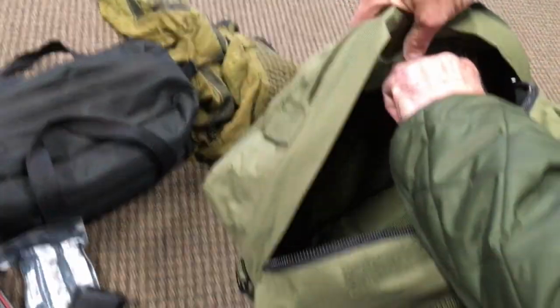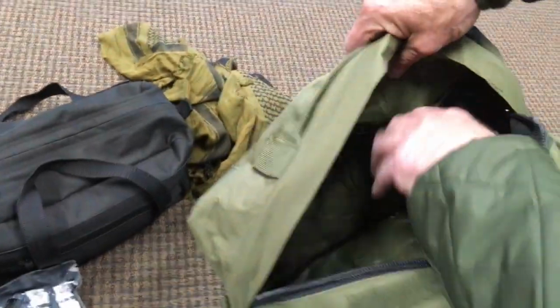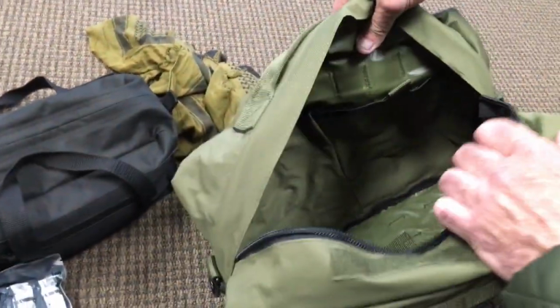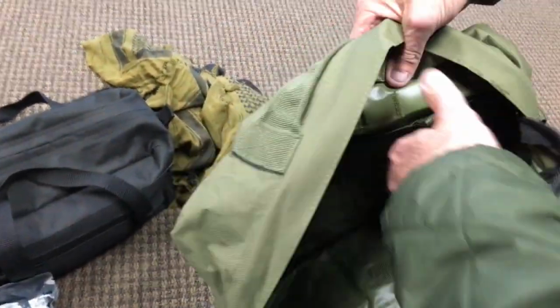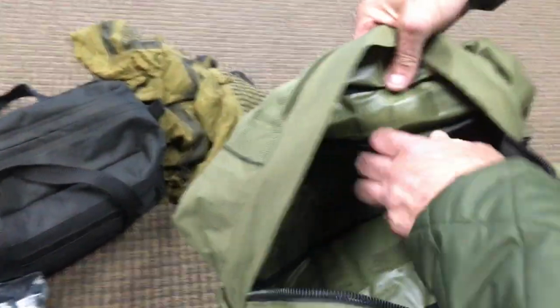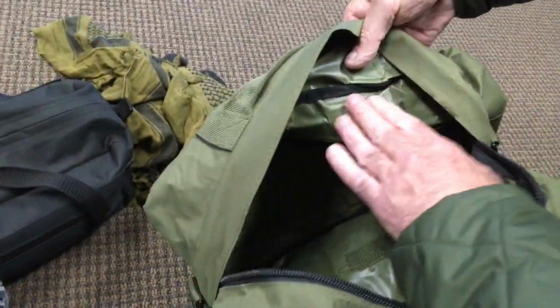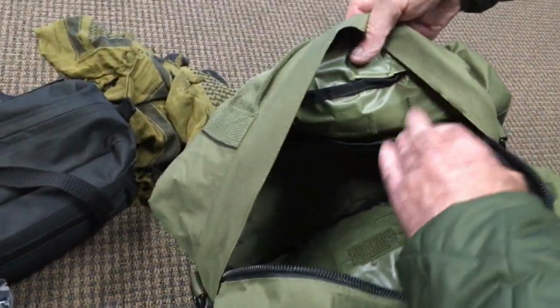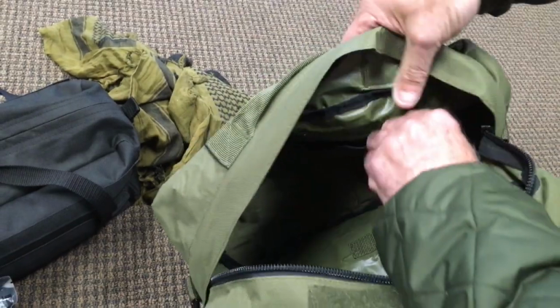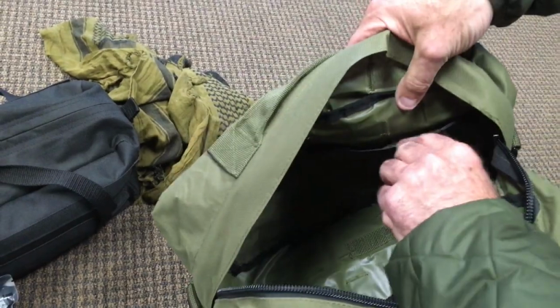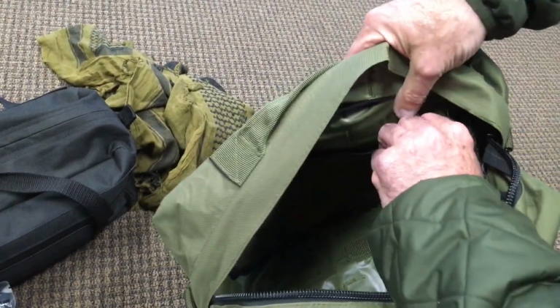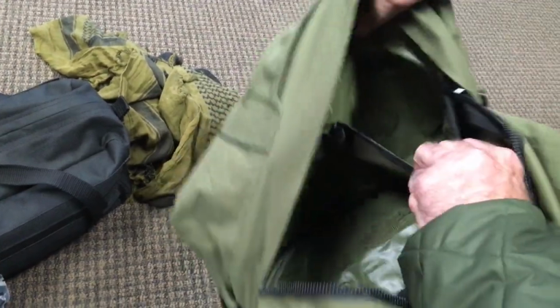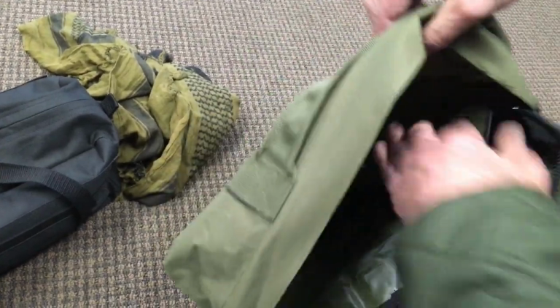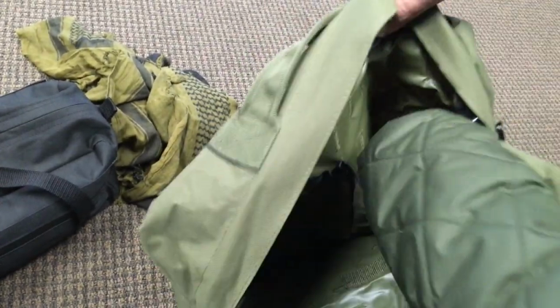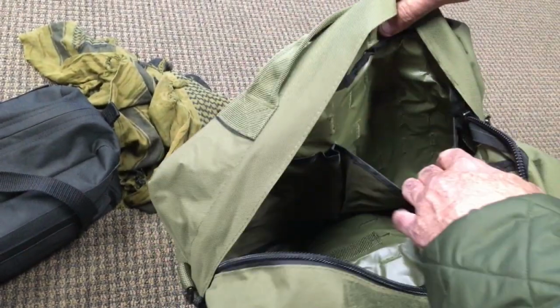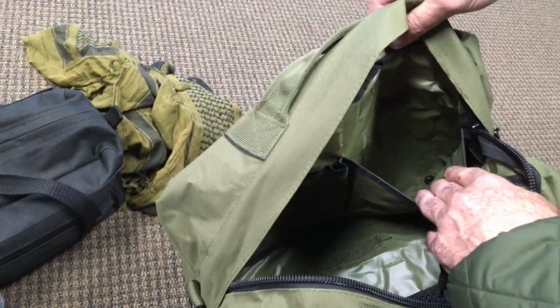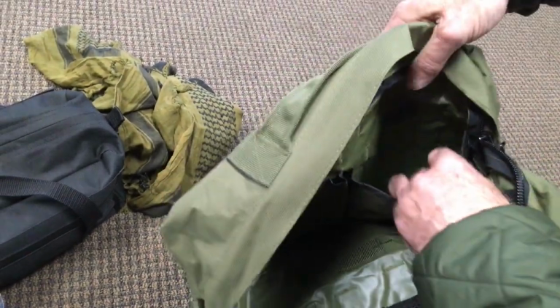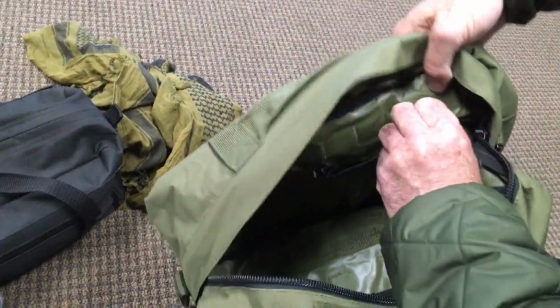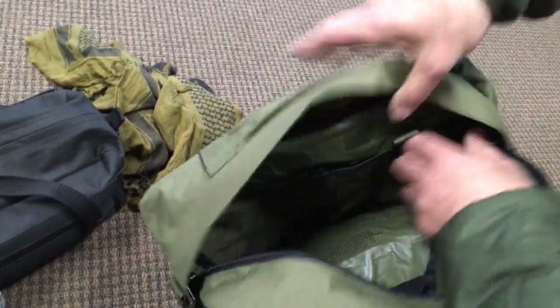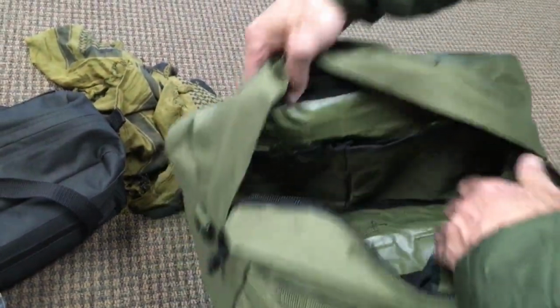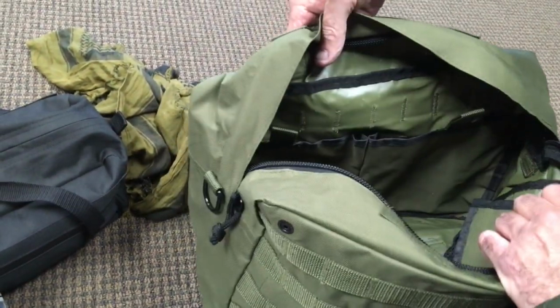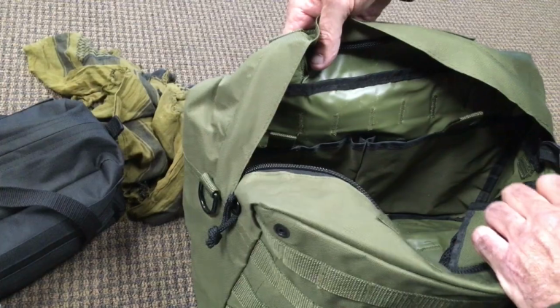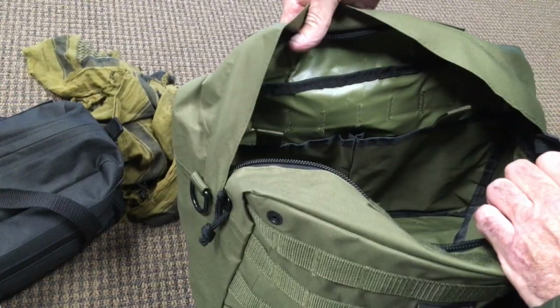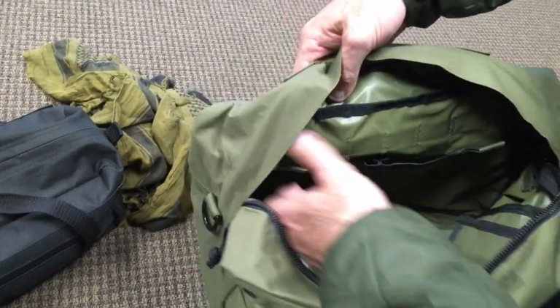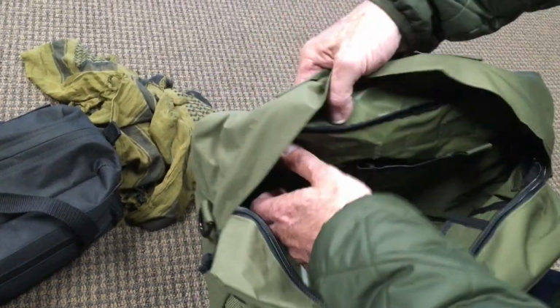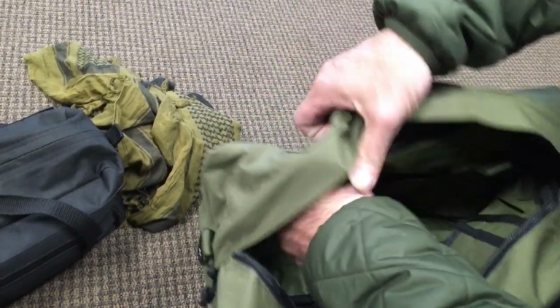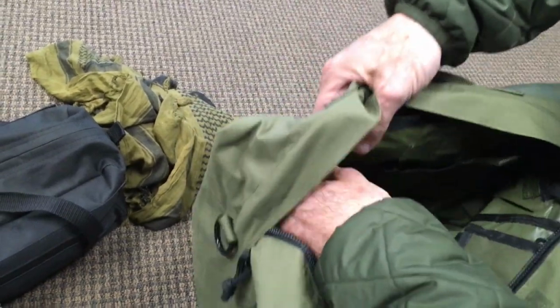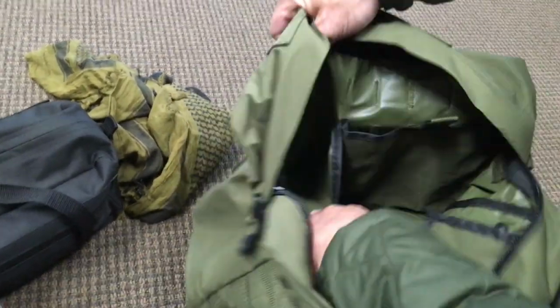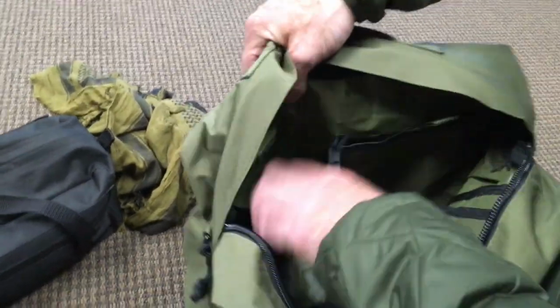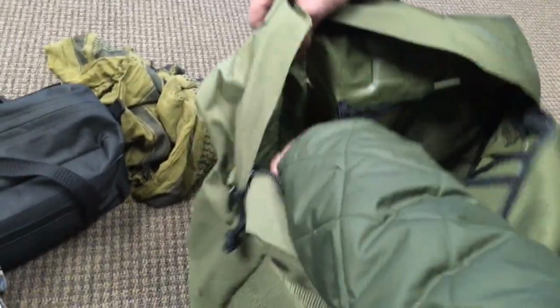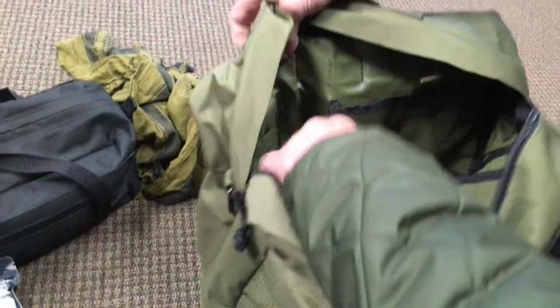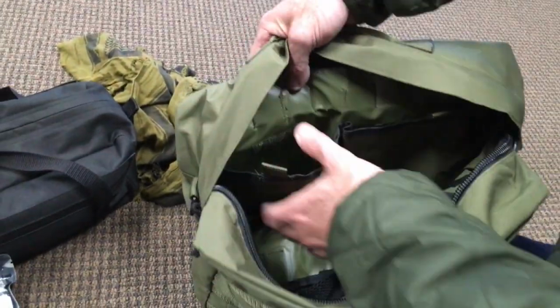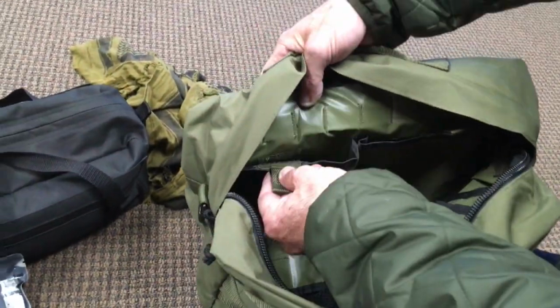What's going on inside? So it's lined inside, so you can keep some moisture out. It's got some pockets in here. That lining is really the coating on the inside of the fabric — PU coated.